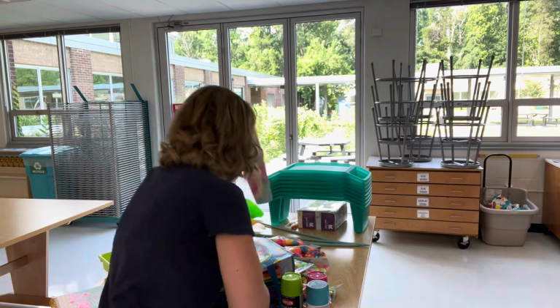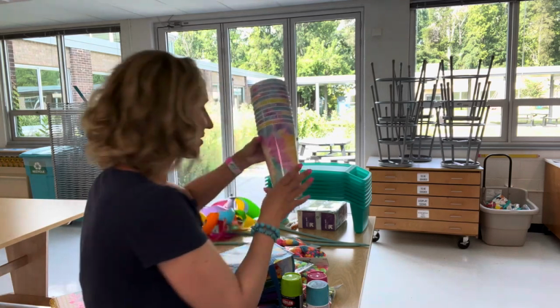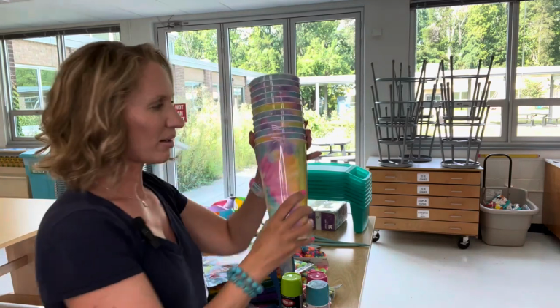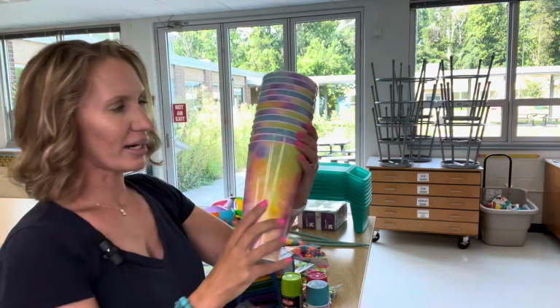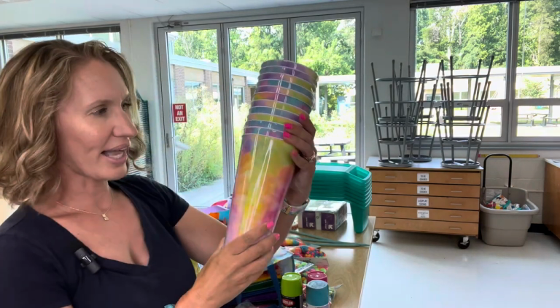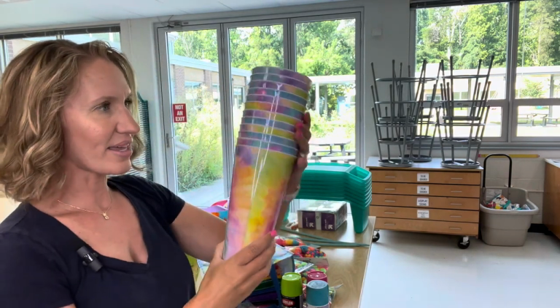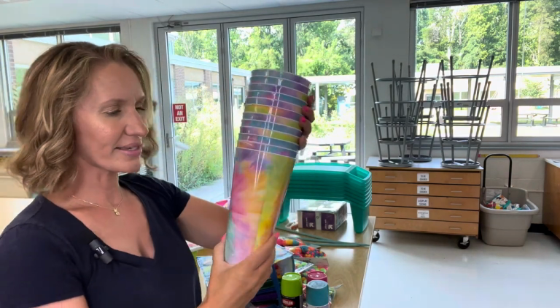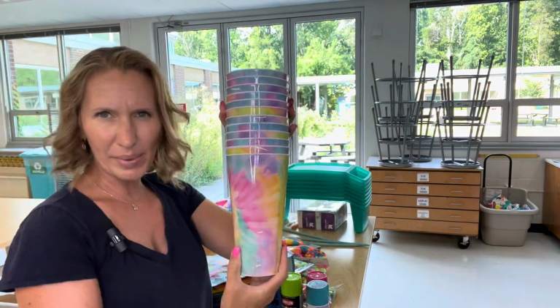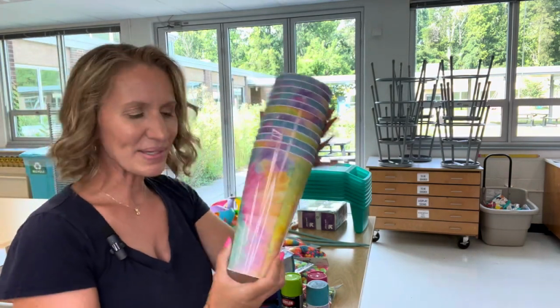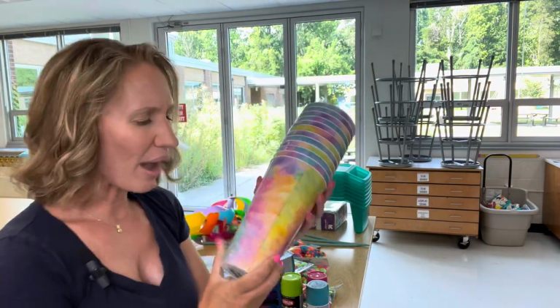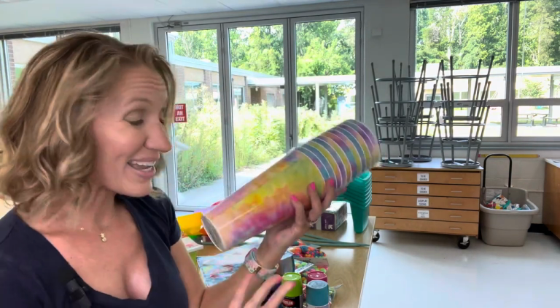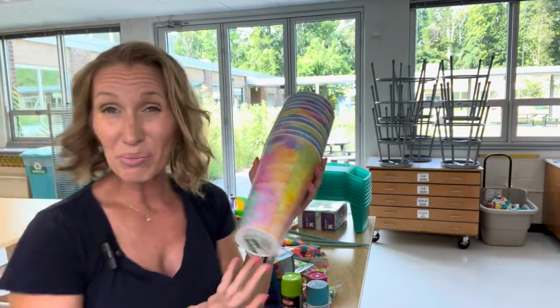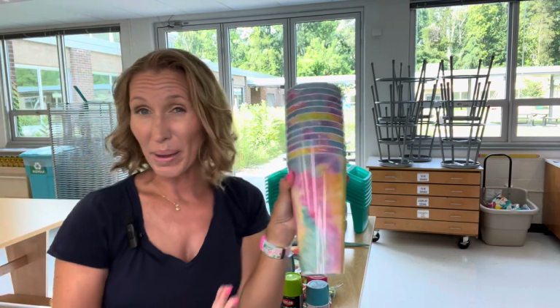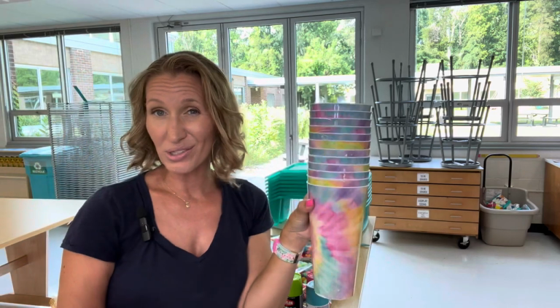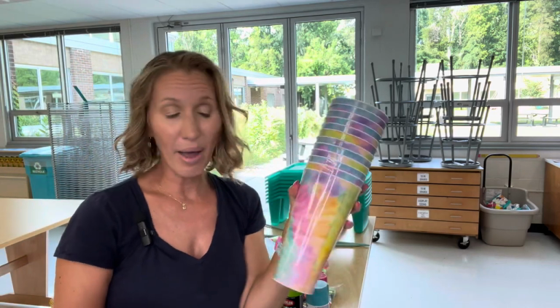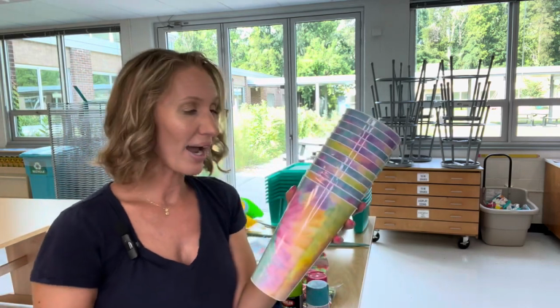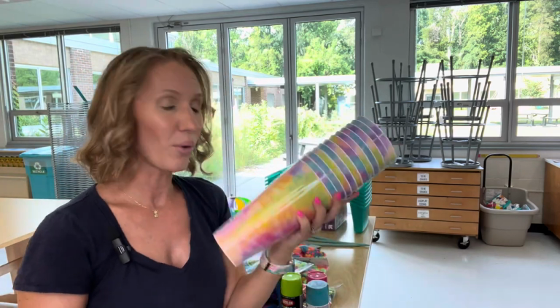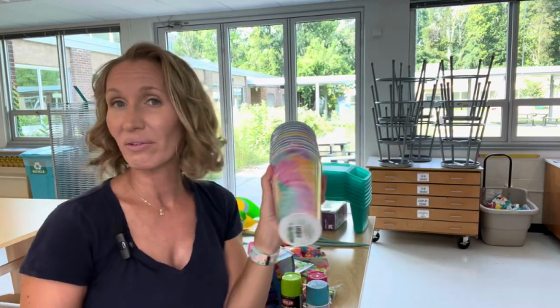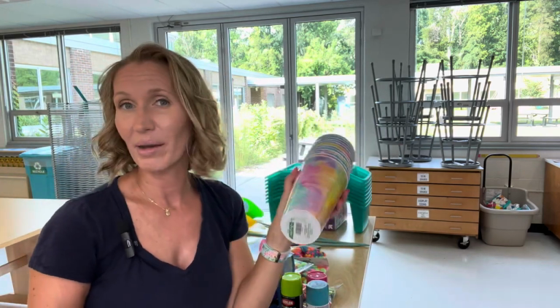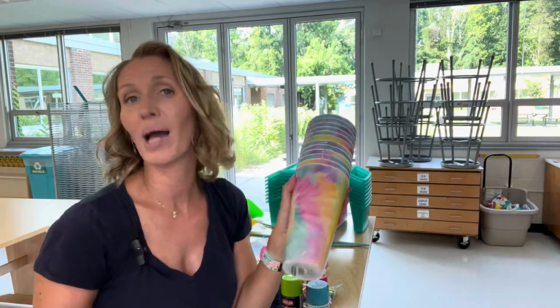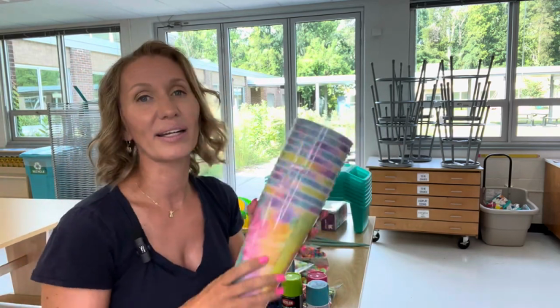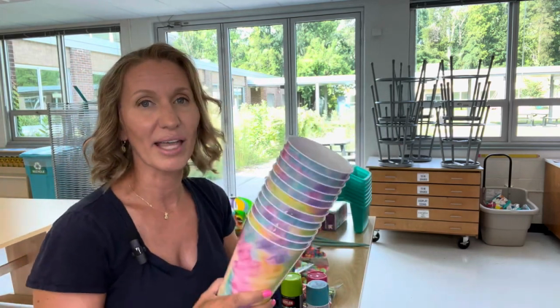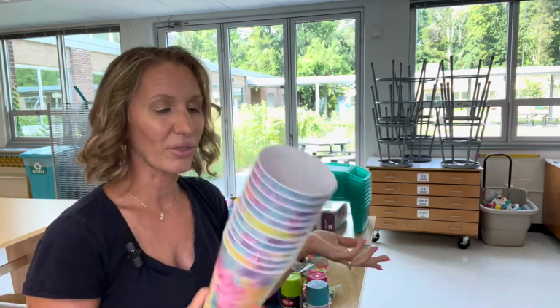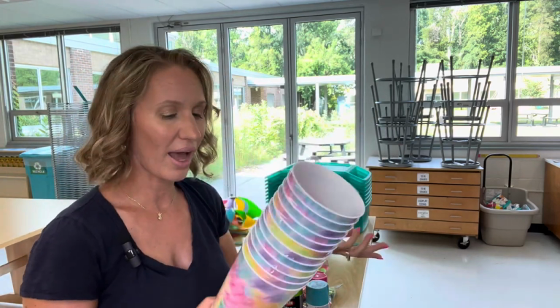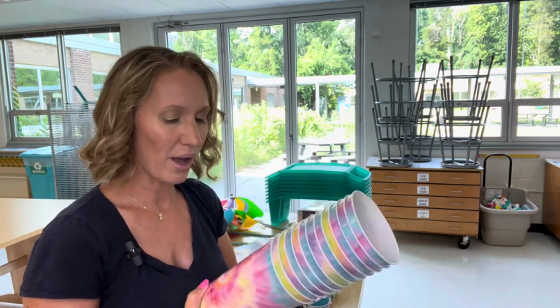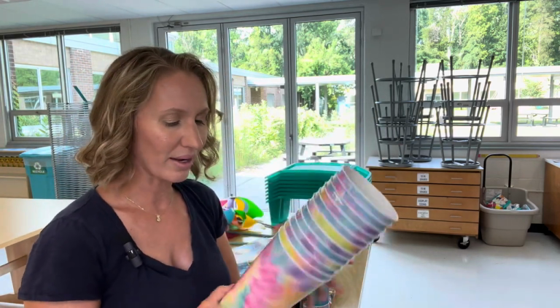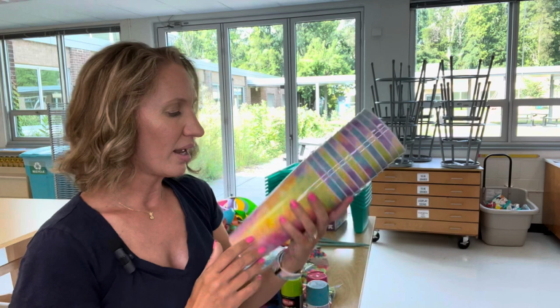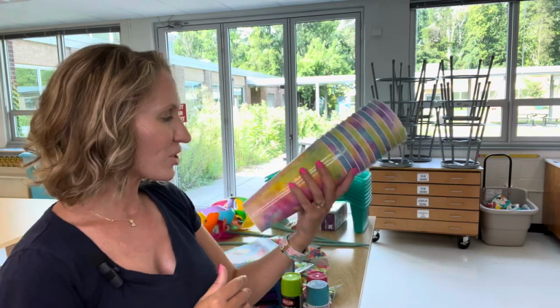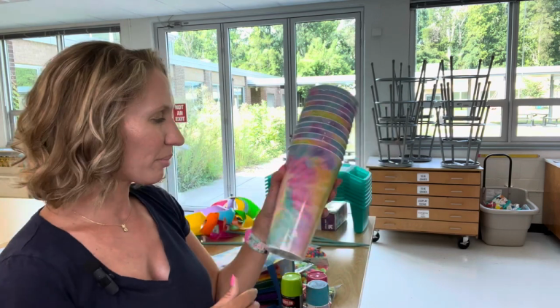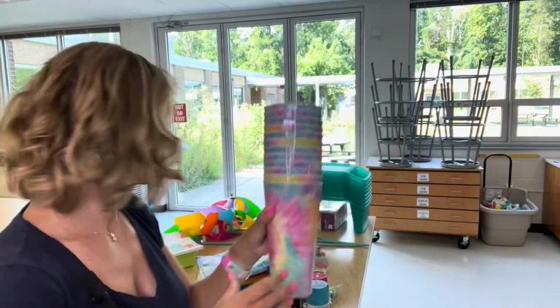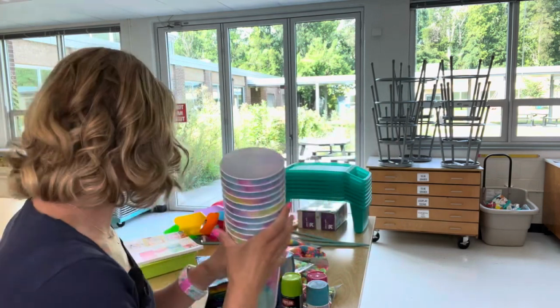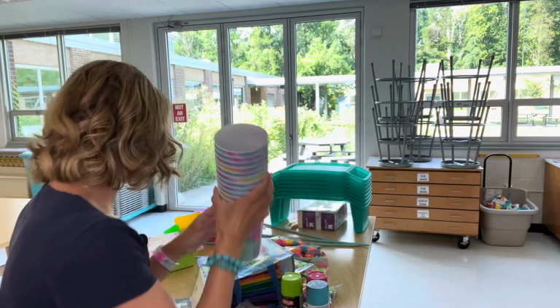At Hobby Lobby, these were on clearance. I got these cups — I'm thinking to put my paint brushes in them. I don't know if they'll even fit in my cabinet and I need to rethink that, but they just seem colorful and fun.